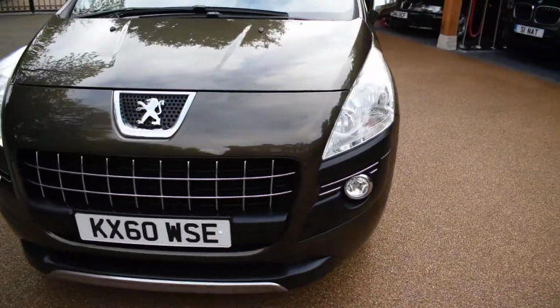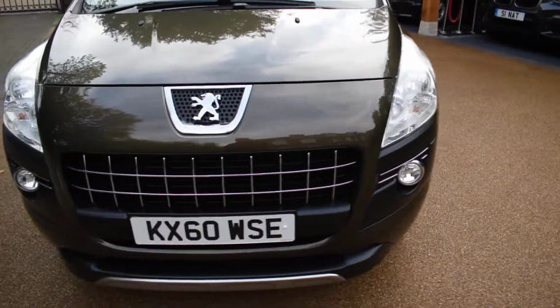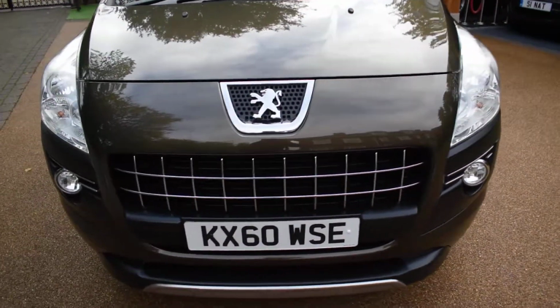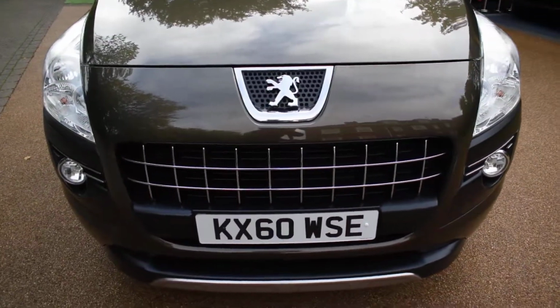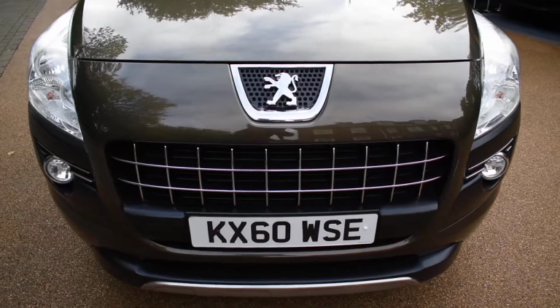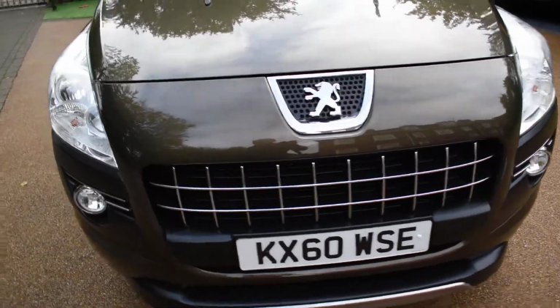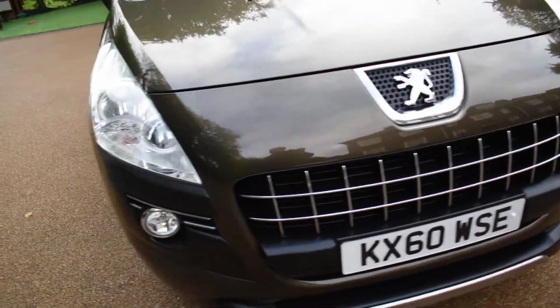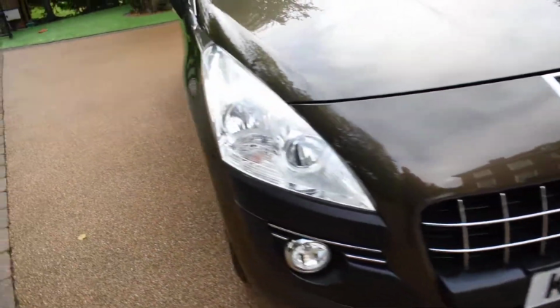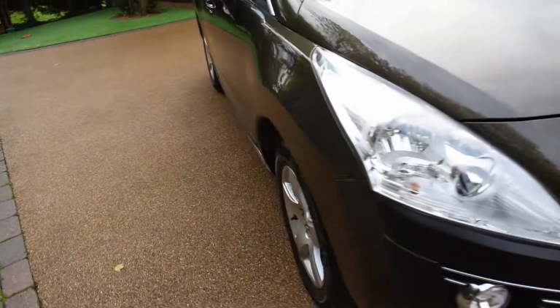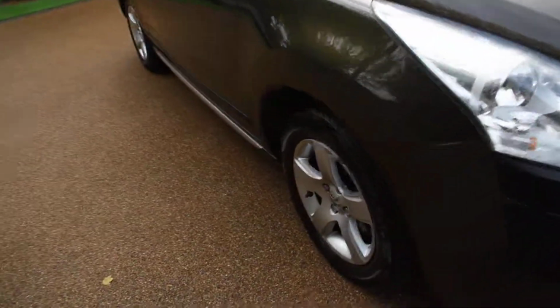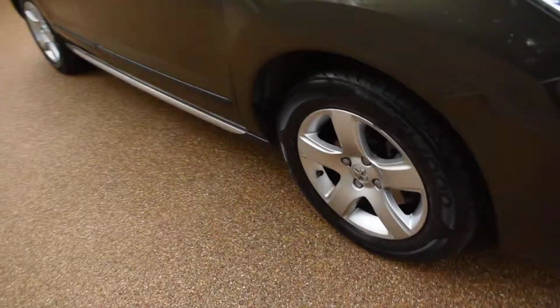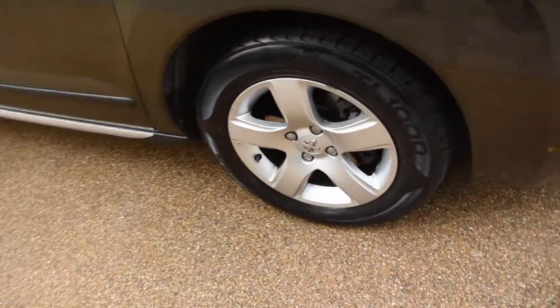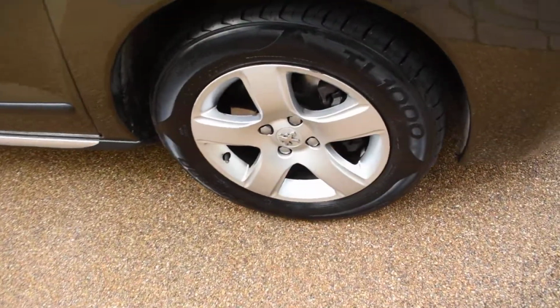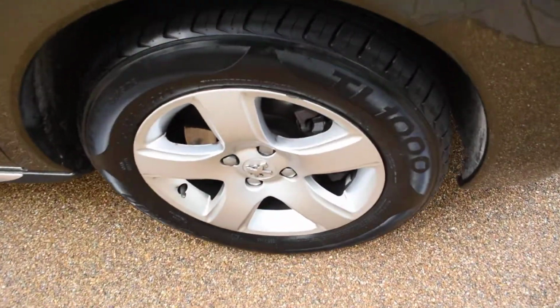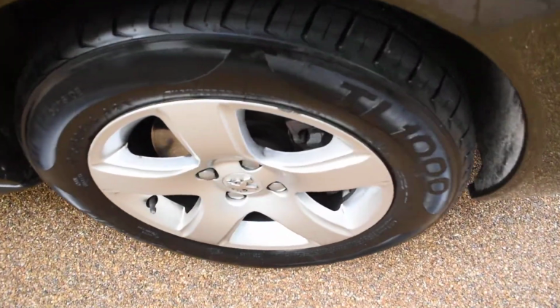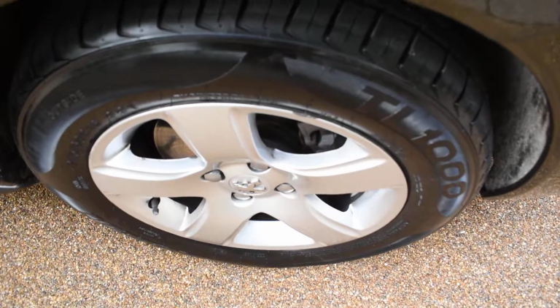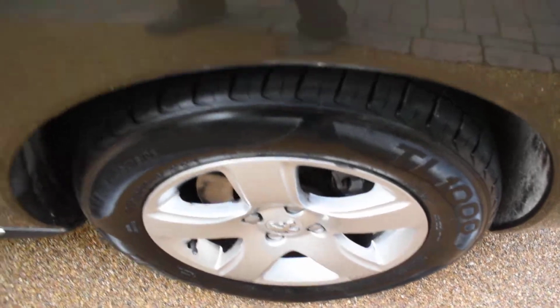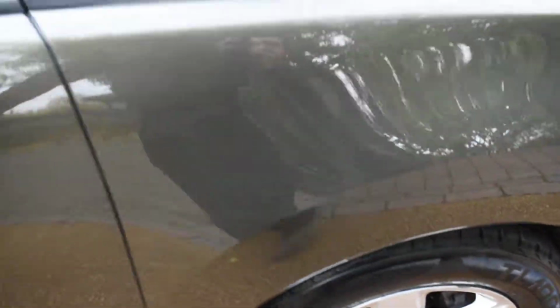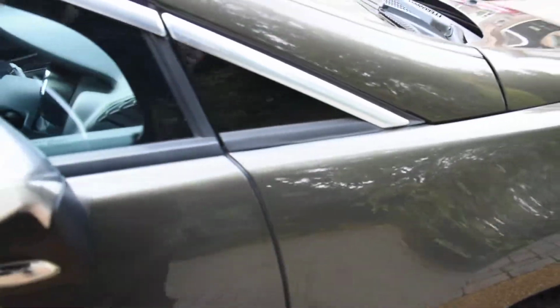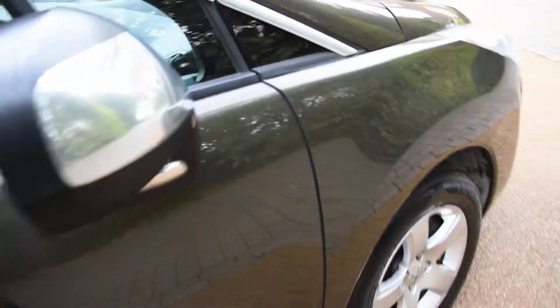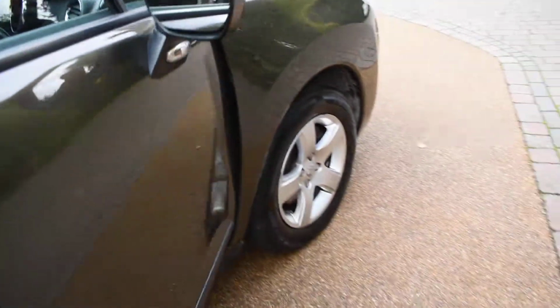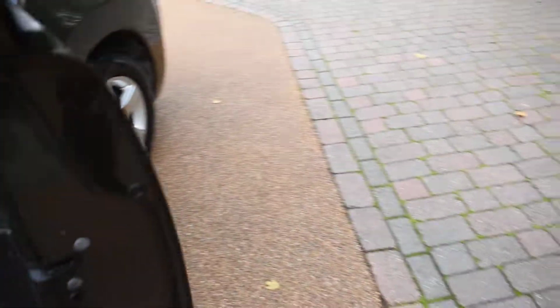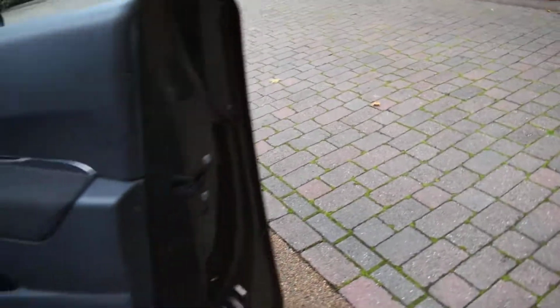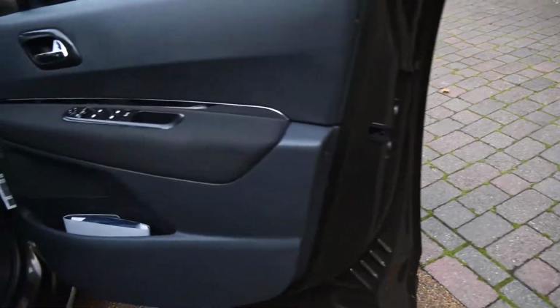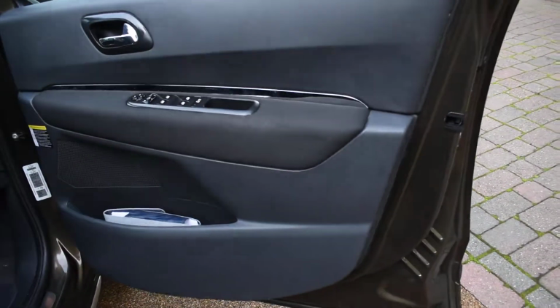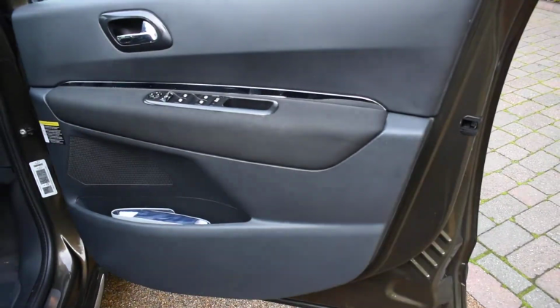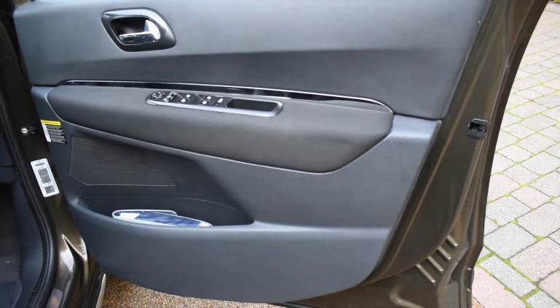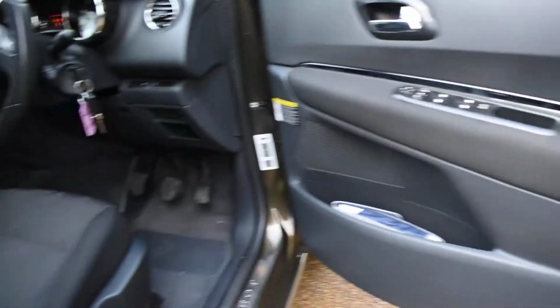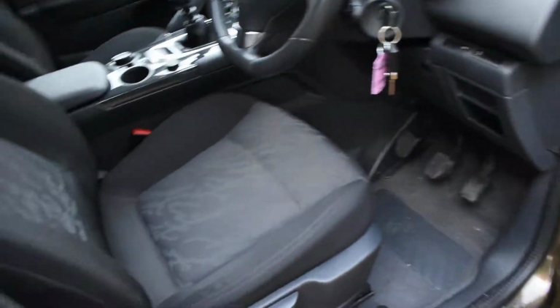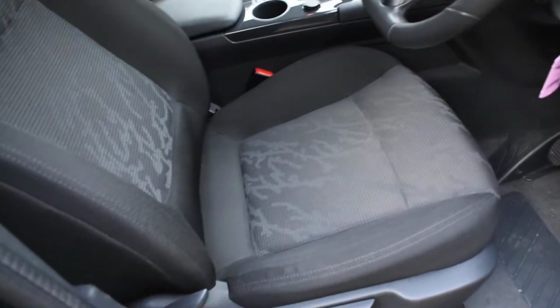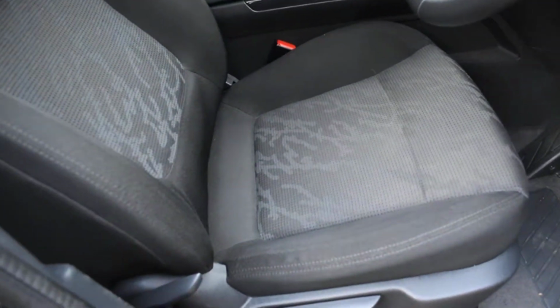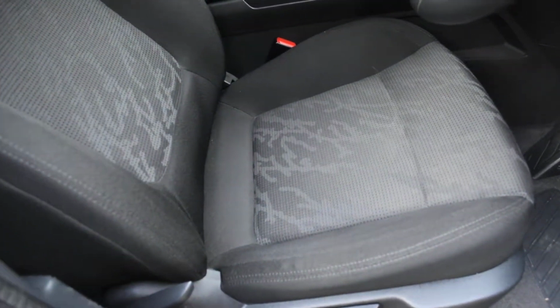So I'll just take you around for a closer look. Here we have the offside front wheel, which is all nice. And here we have the driver's door card — that's all lovely — and then a view of the front seats from the nearside.